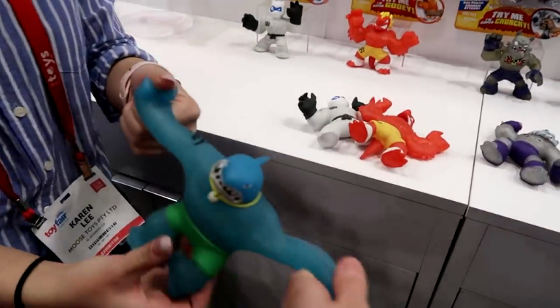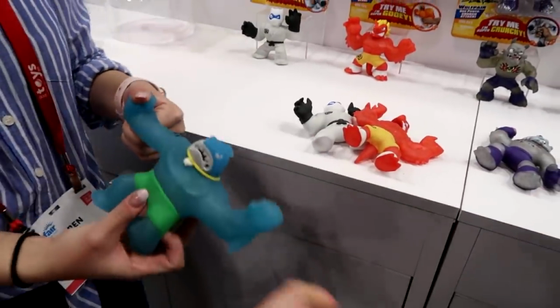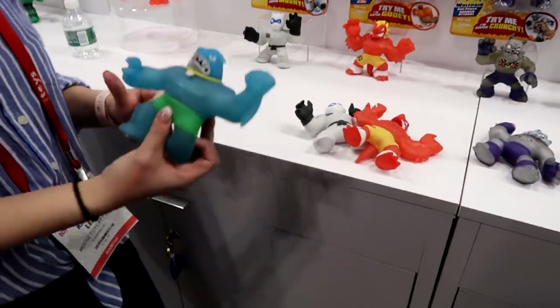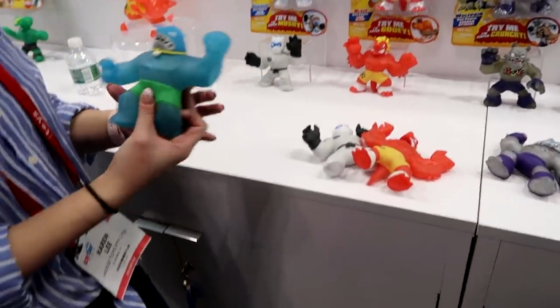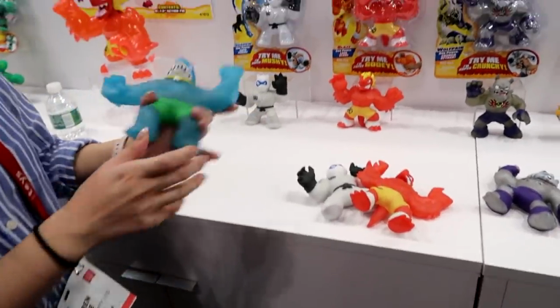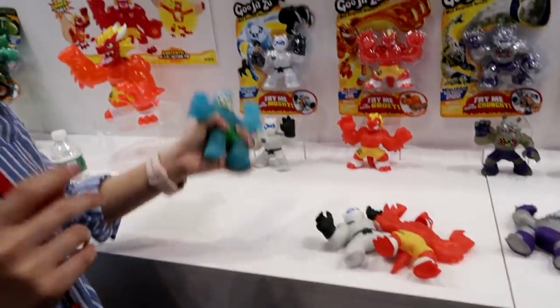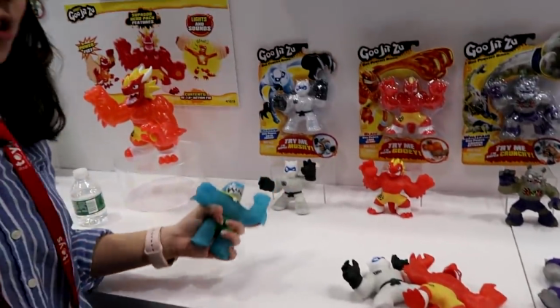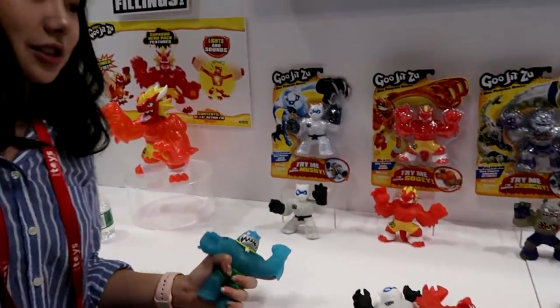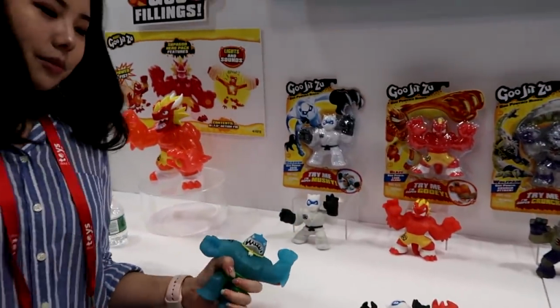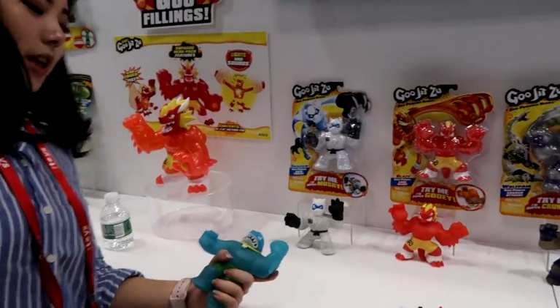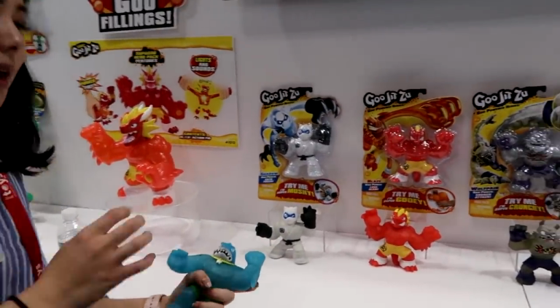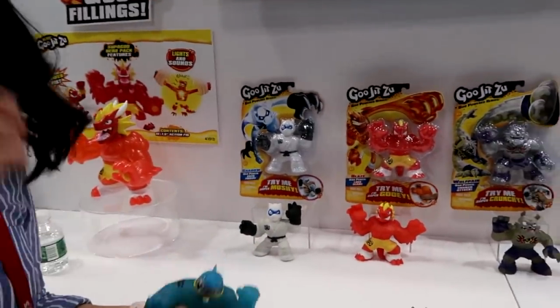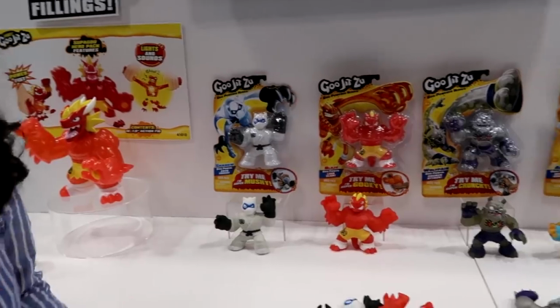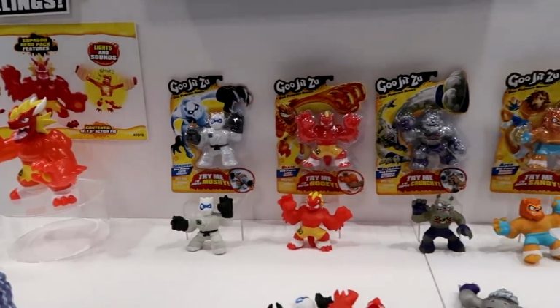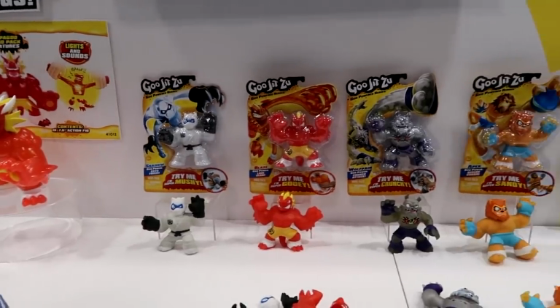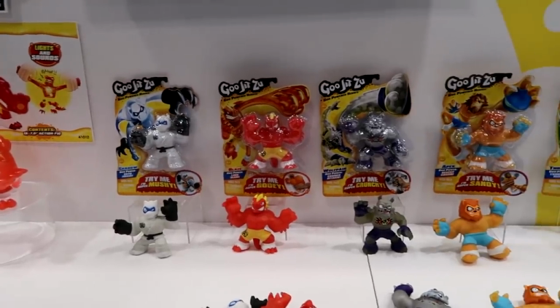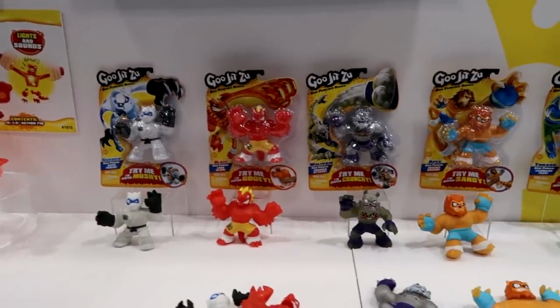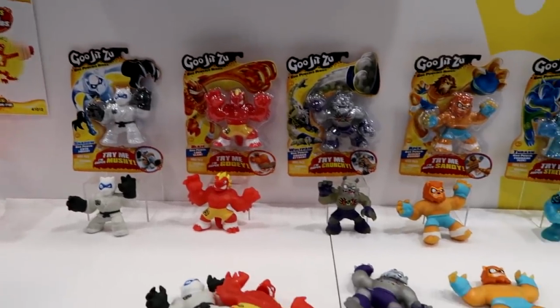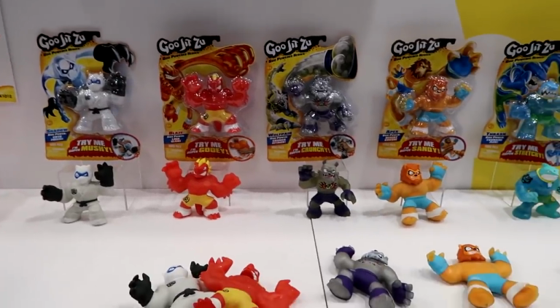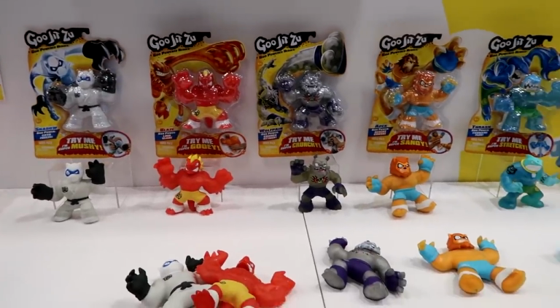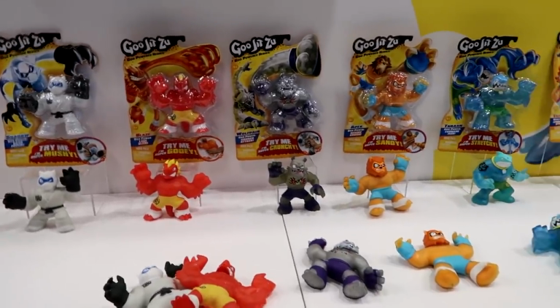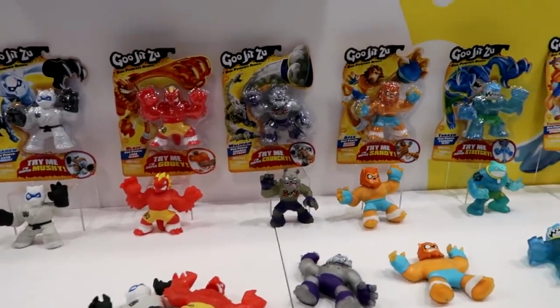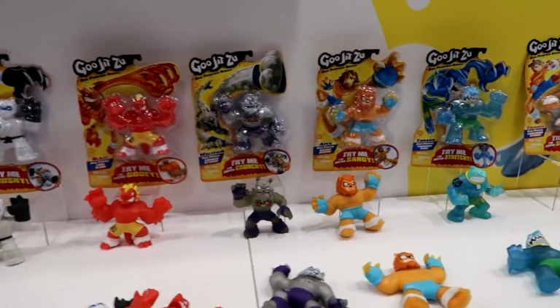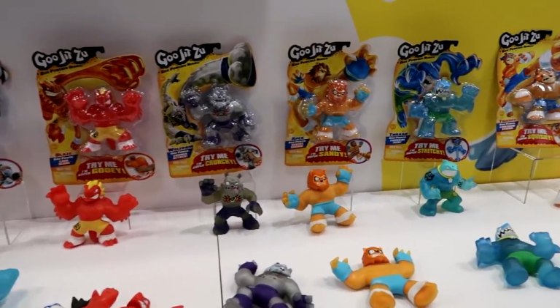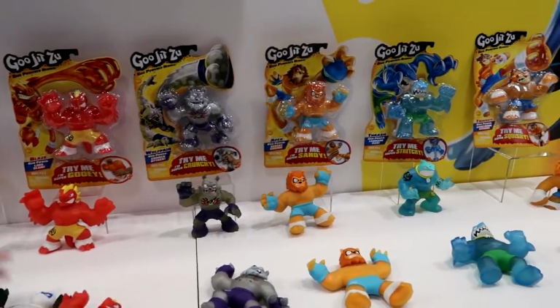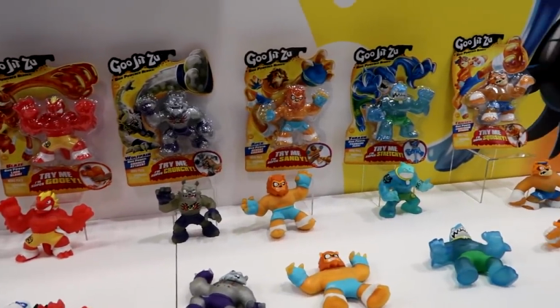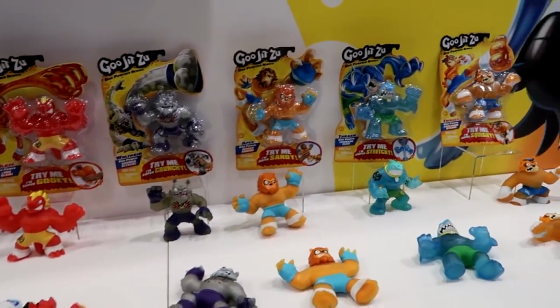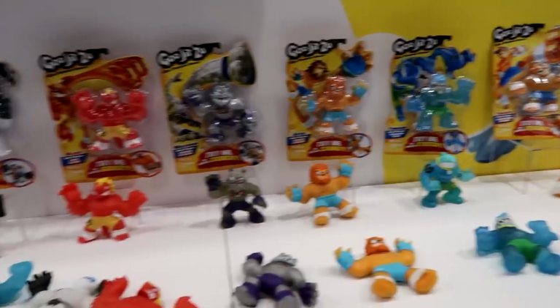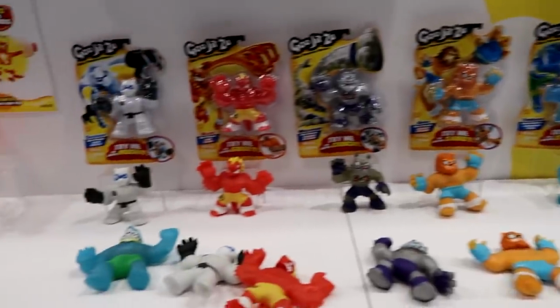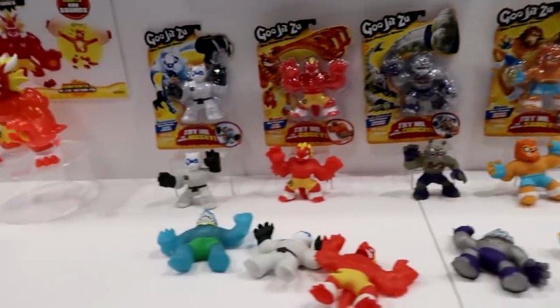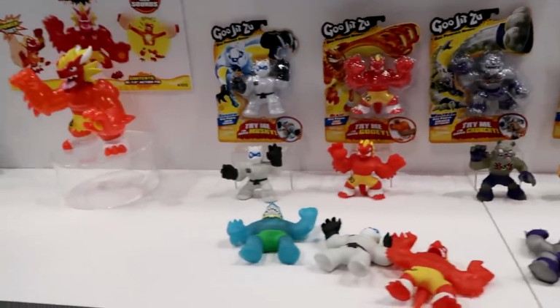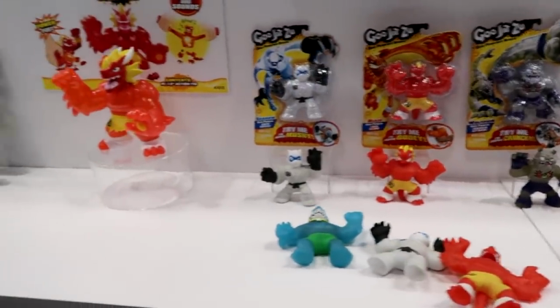The story behind this is that these characters — these animals — ate some radioactive candy, which turned them into gooey, stretchy heroes that fight crime. Very exciting for the boys.